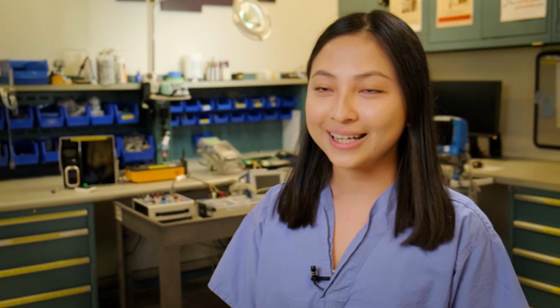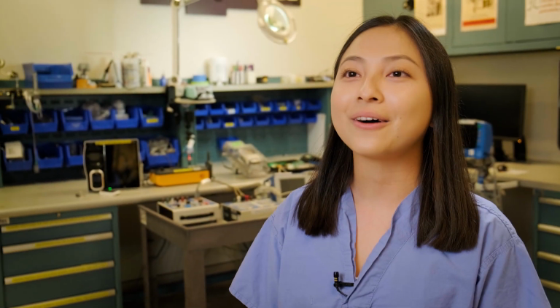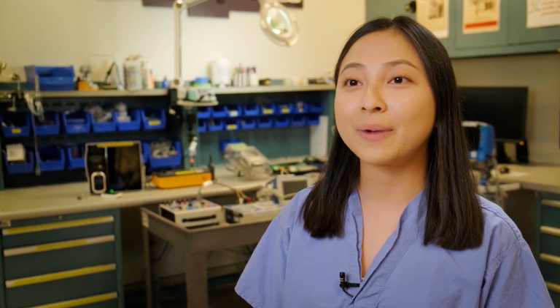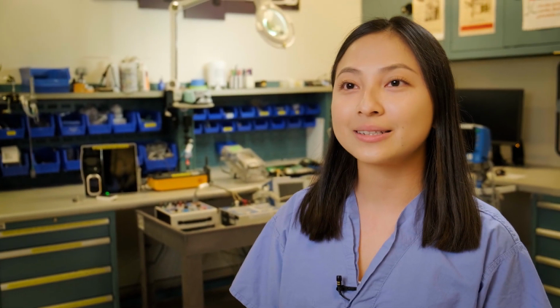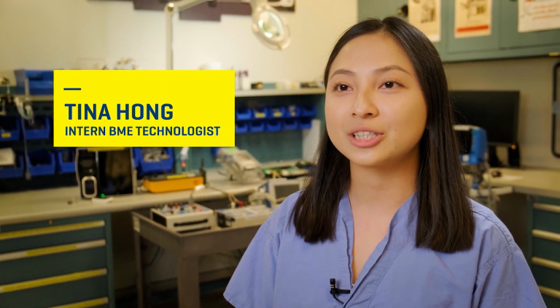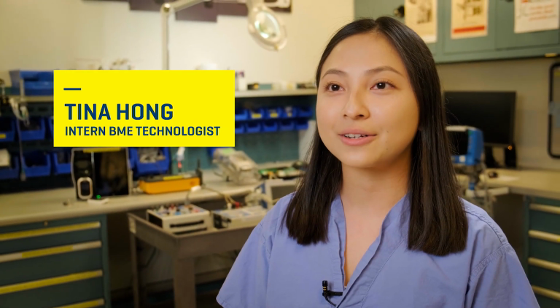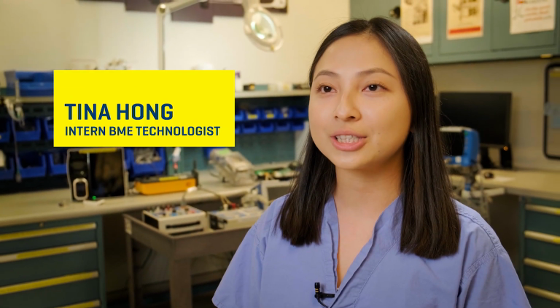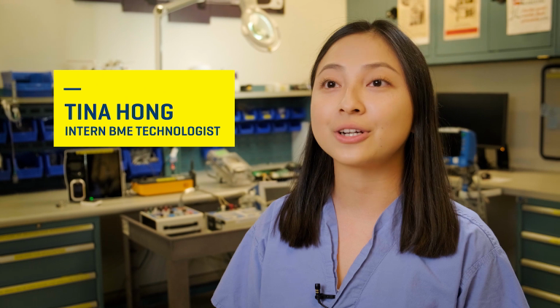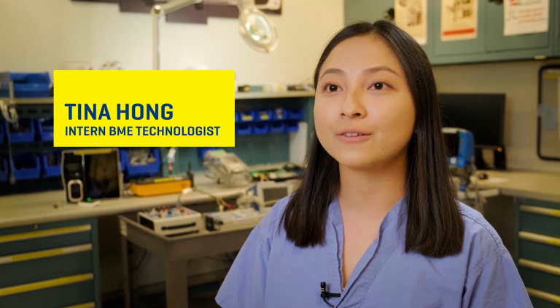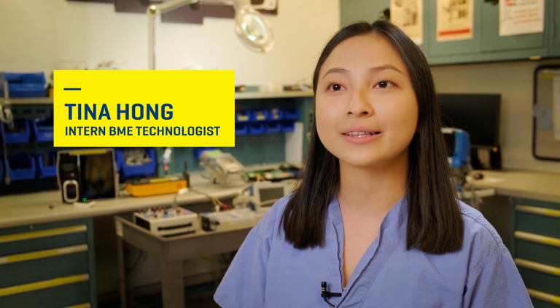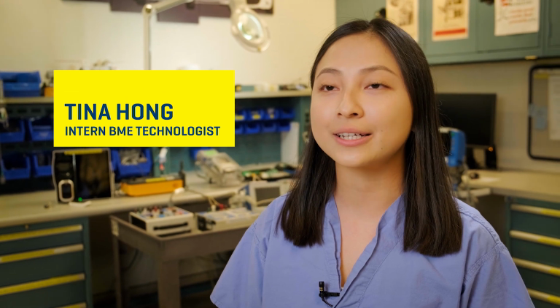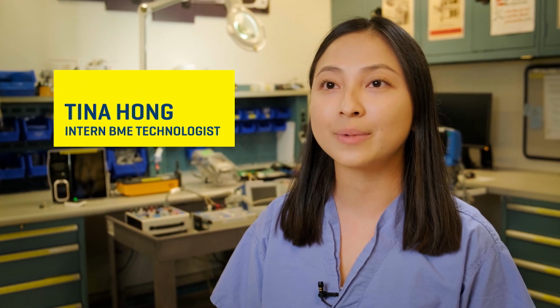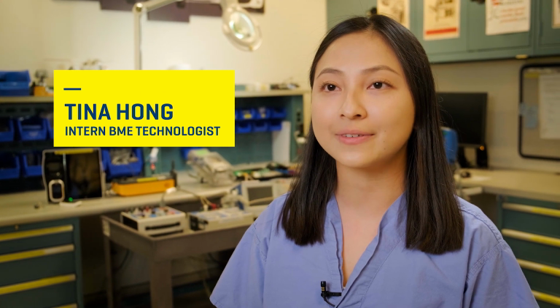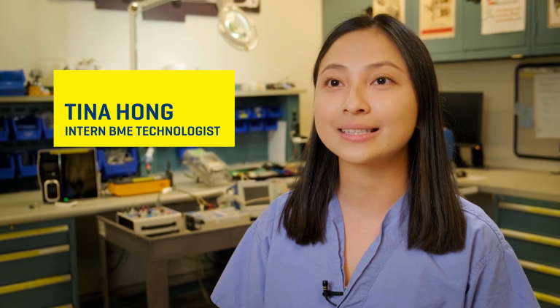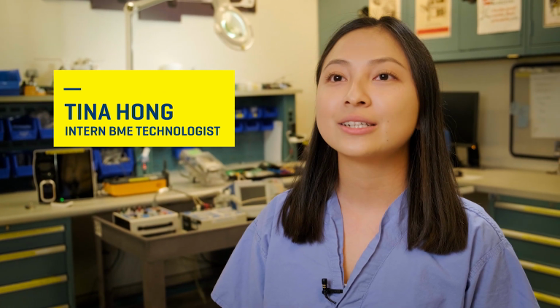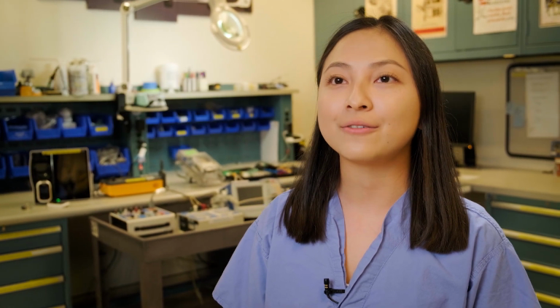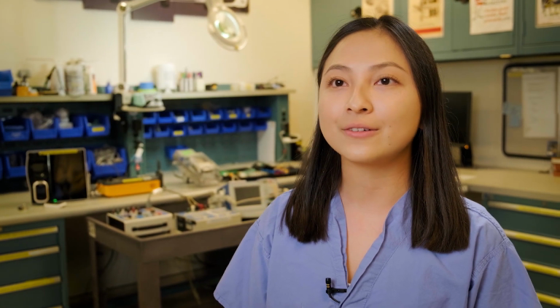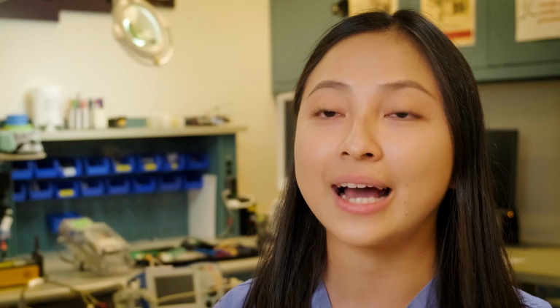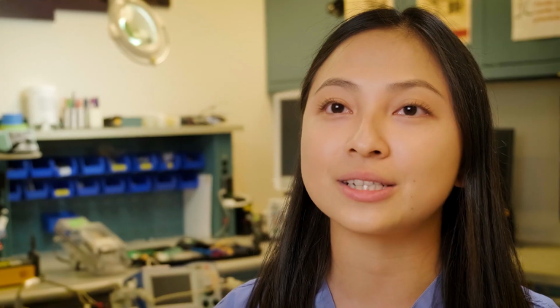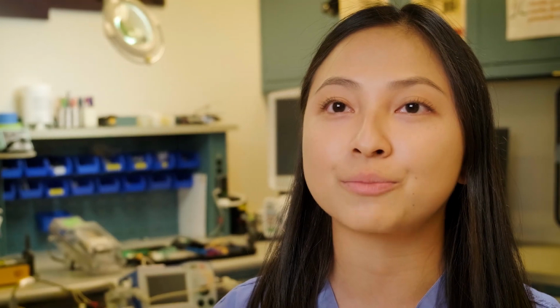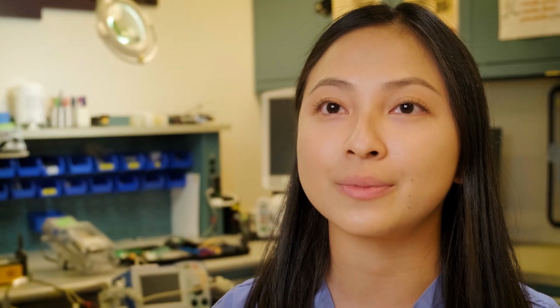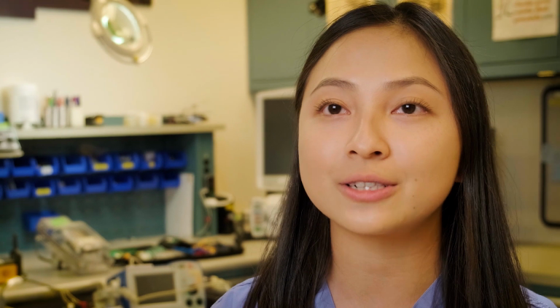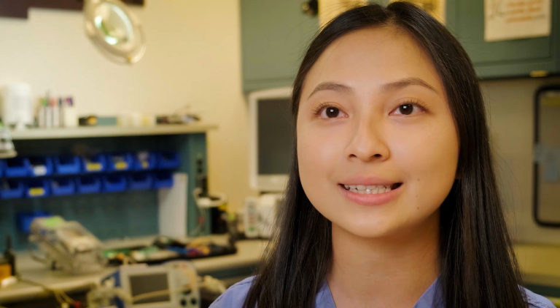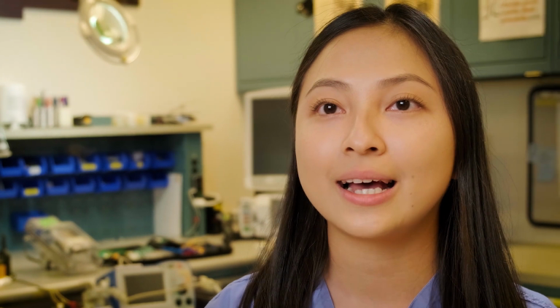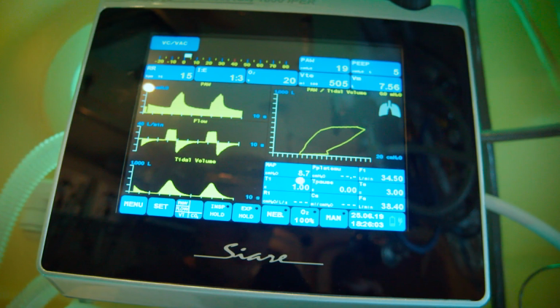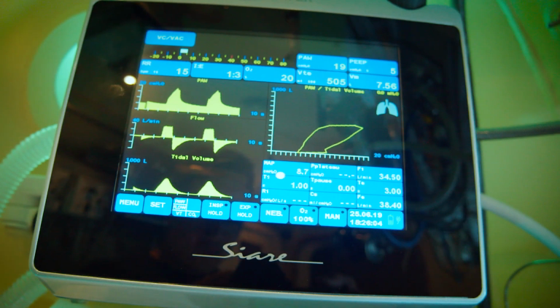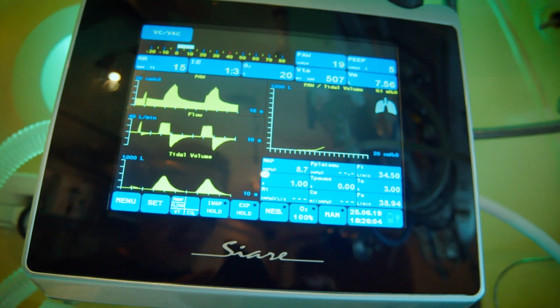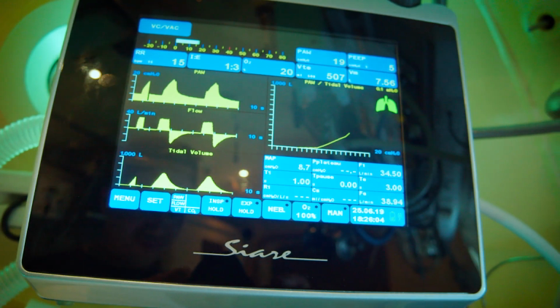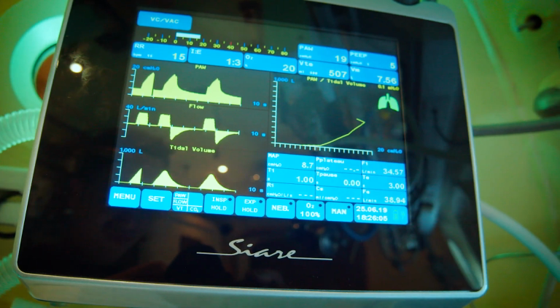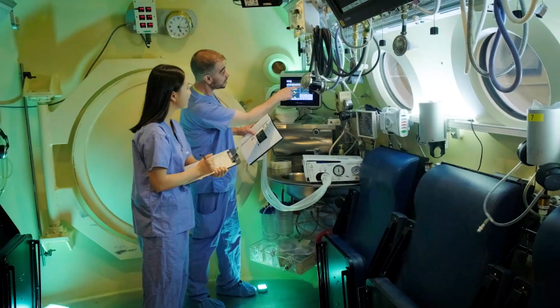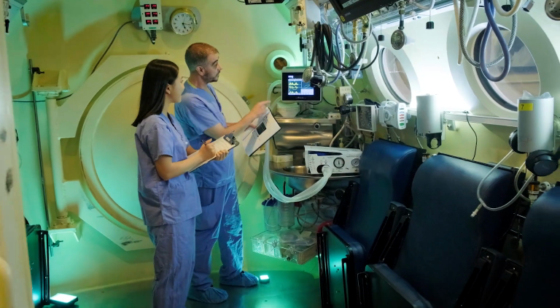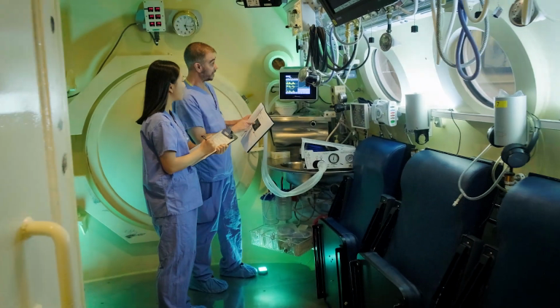As a biomedical engineering technologist, you're involved in the life cycle of medical devices. That involves the acquisition and procurement of new devices, as well as new device testing and making sure they're all ready to go.